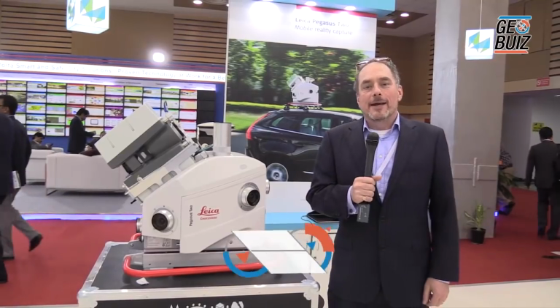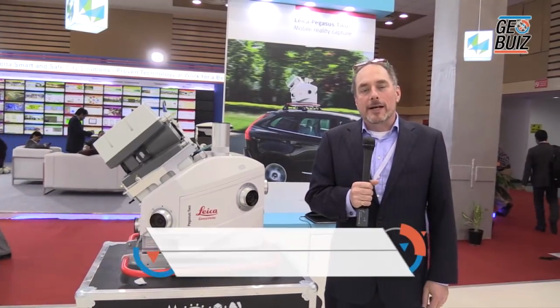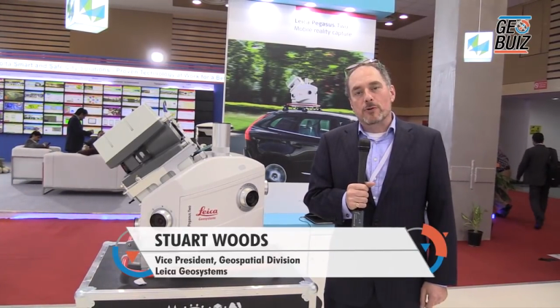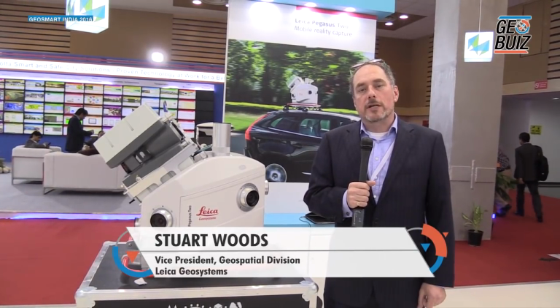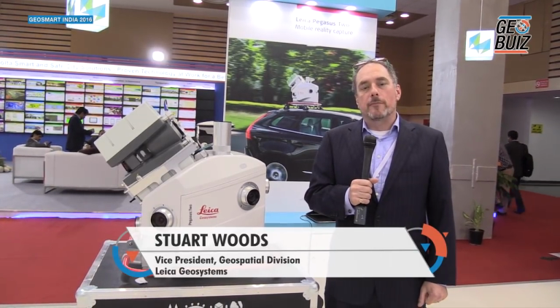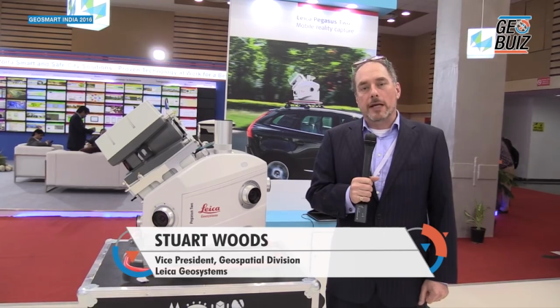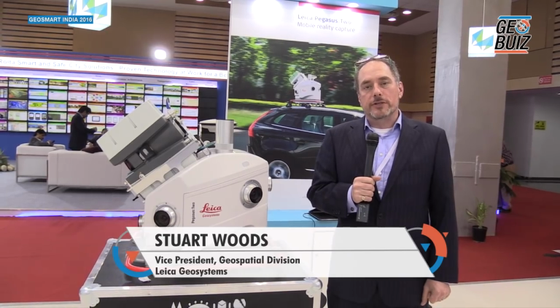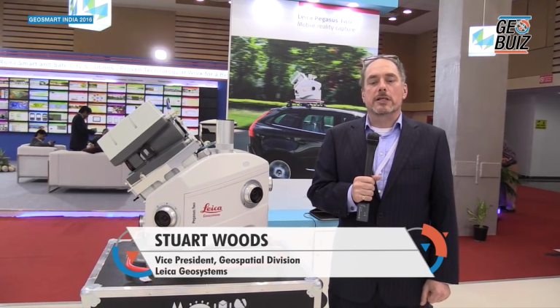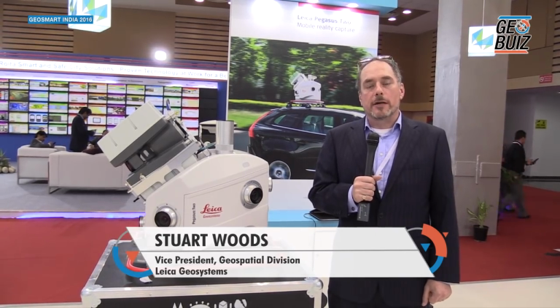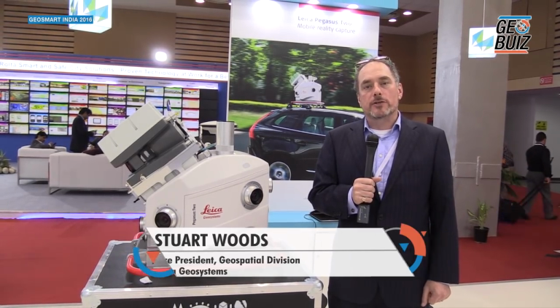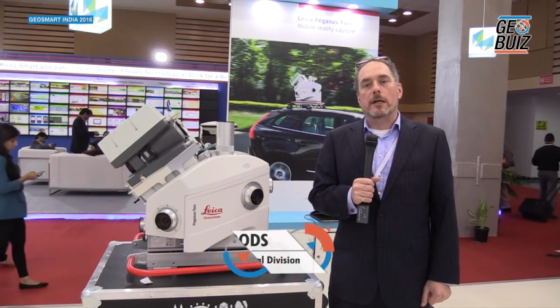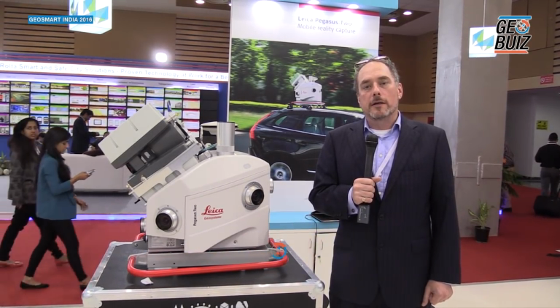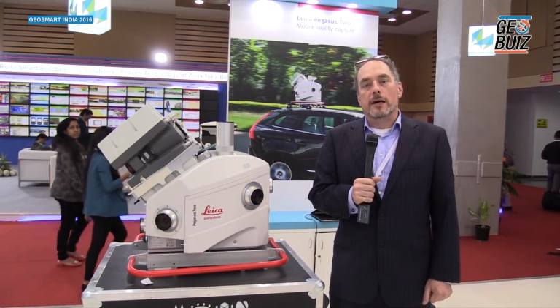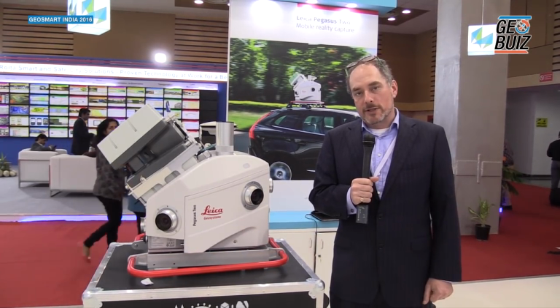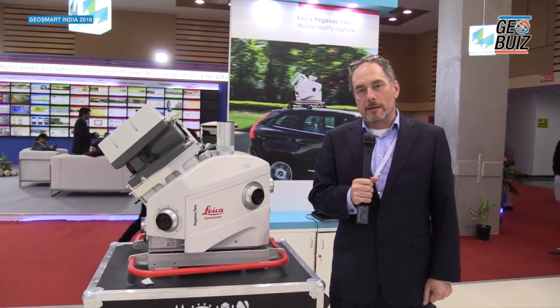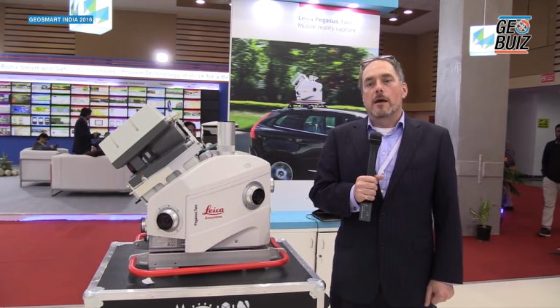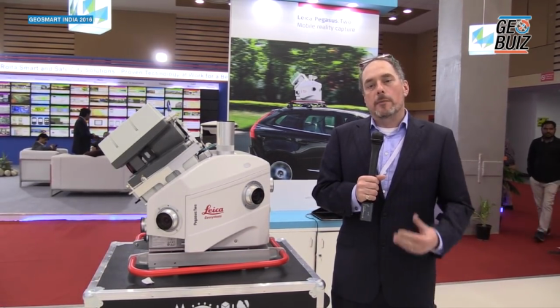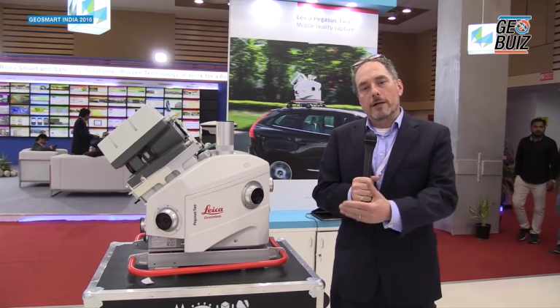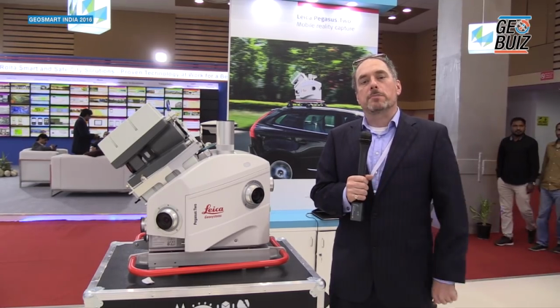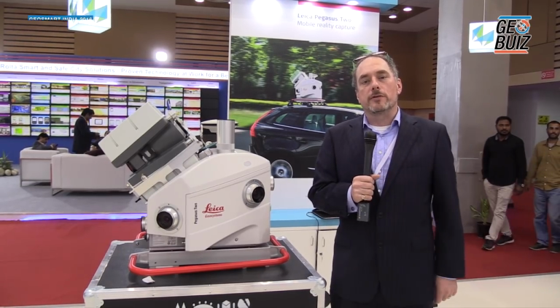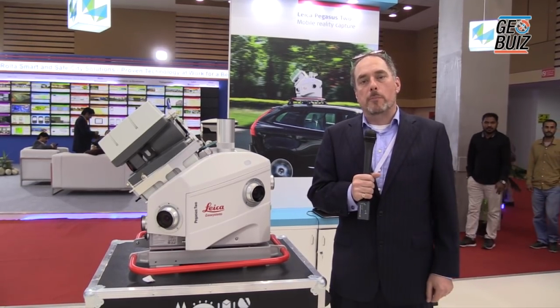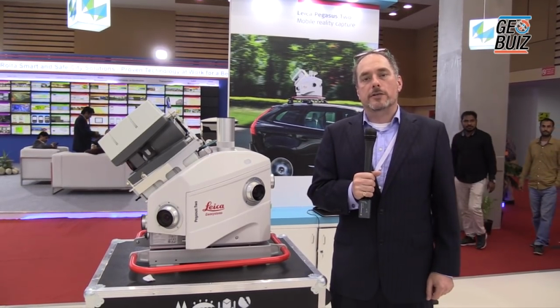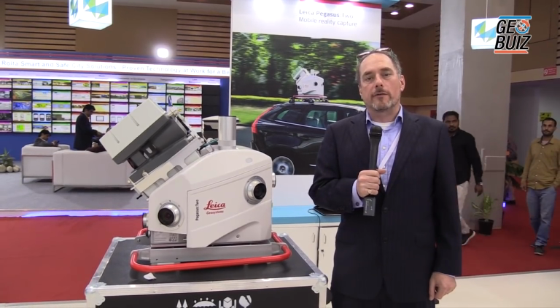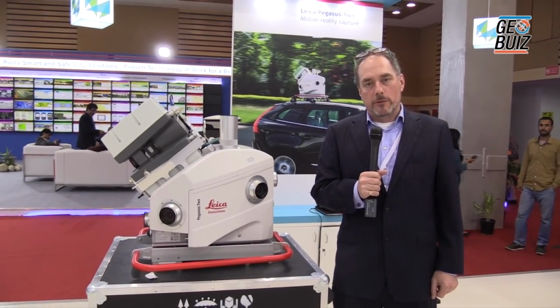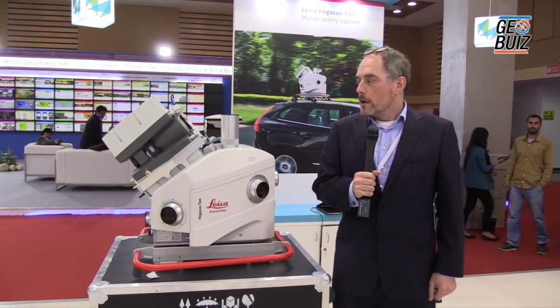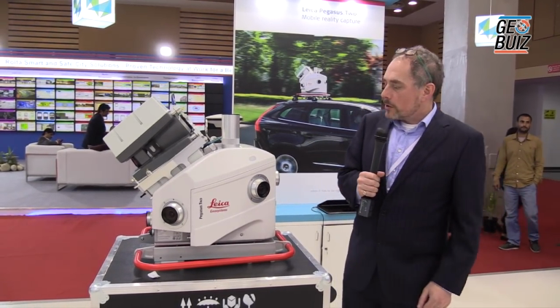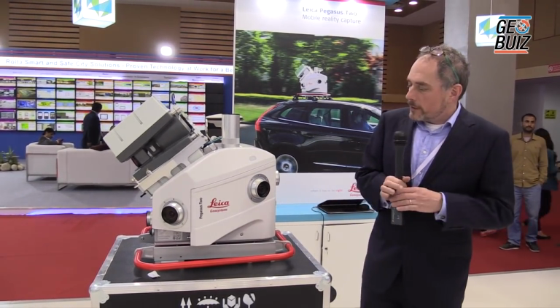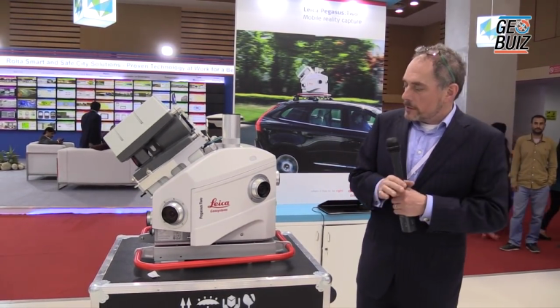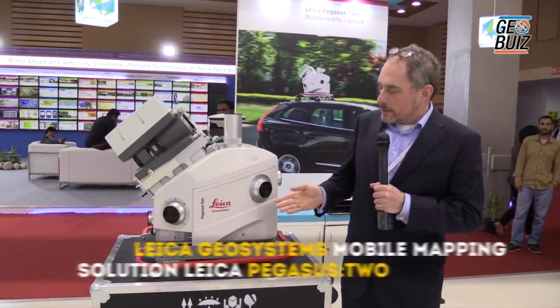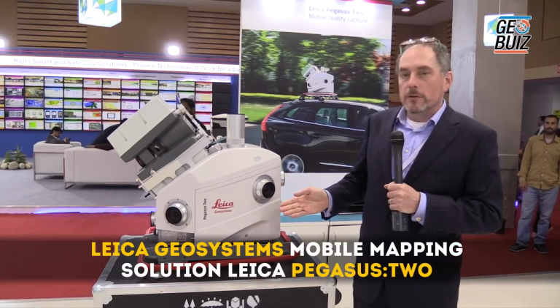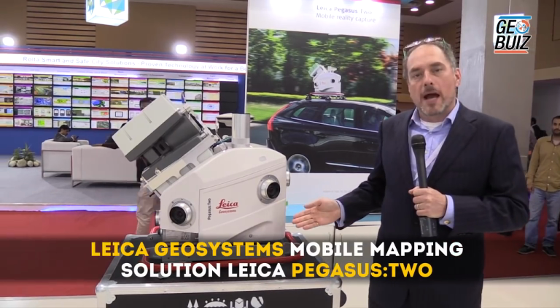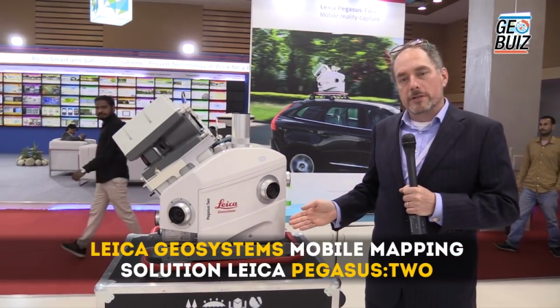Hello, my name is Stuart Woods and I'm from Leica Geosystems and I'm here at GeoSmart India 2016. I'm here to explain to you some of our products that we have on the booth. To start off, this is the Pegasus 2 mobile mapping system.